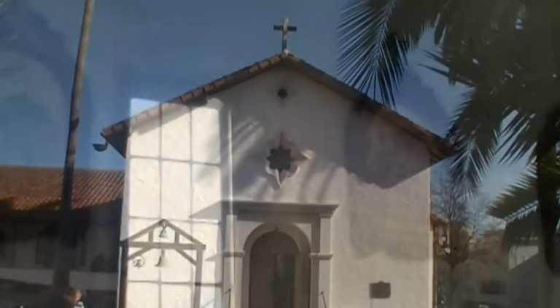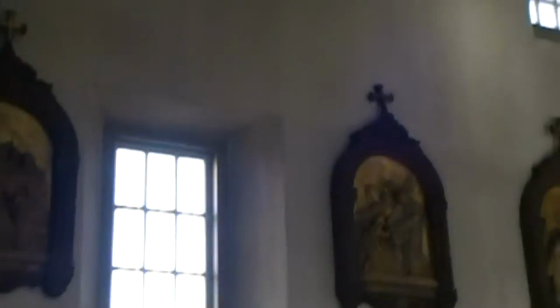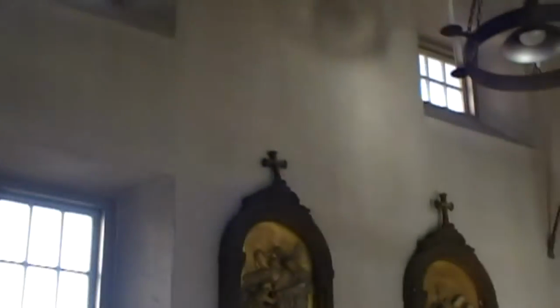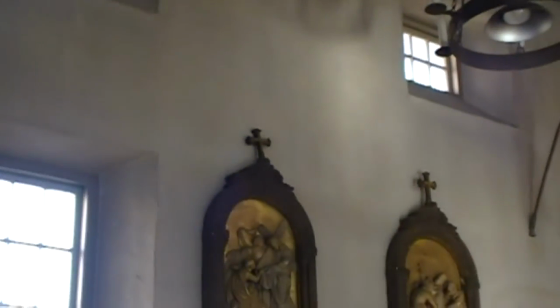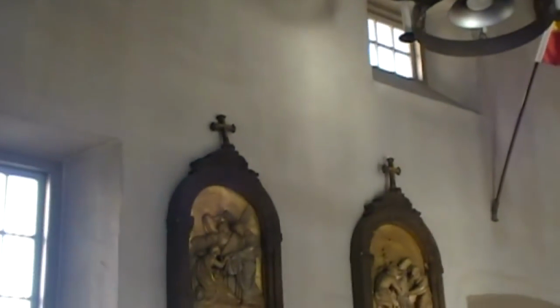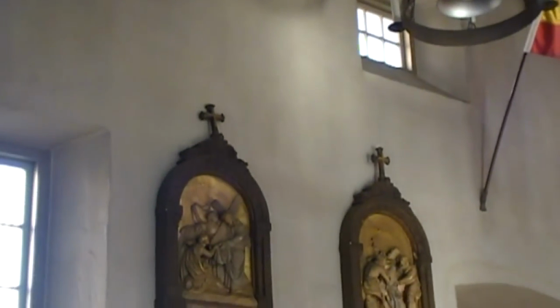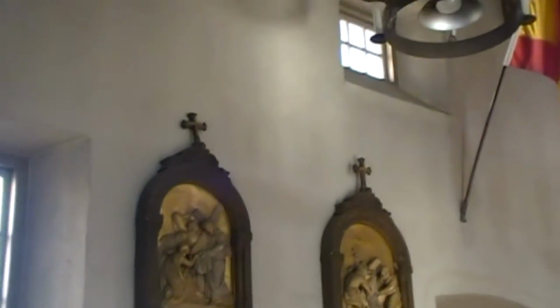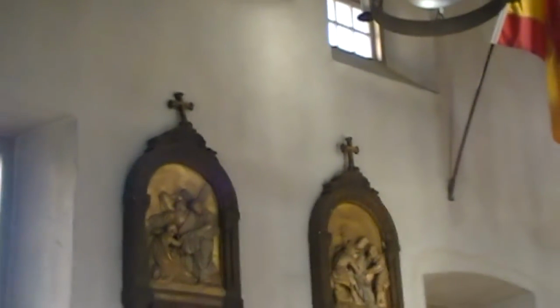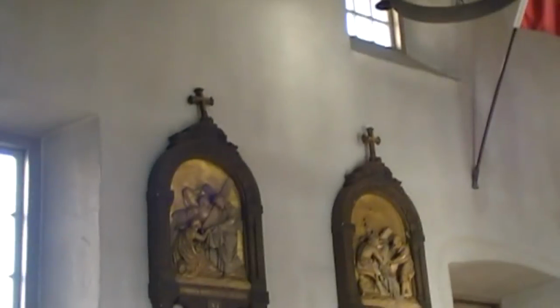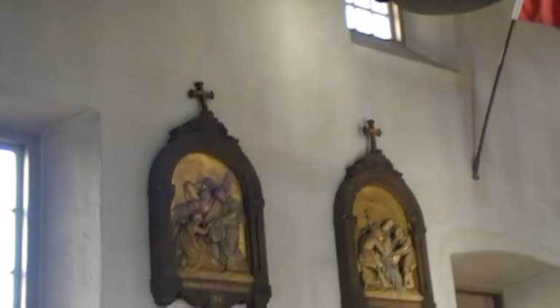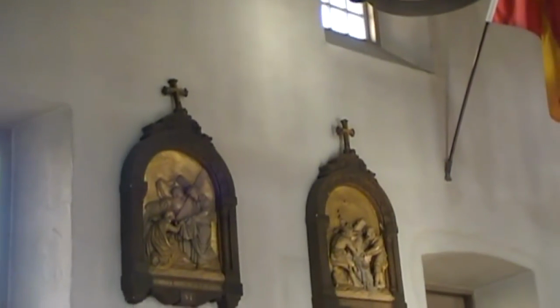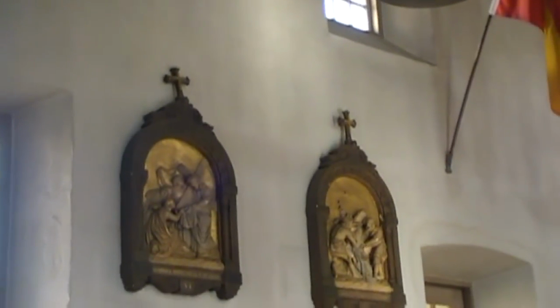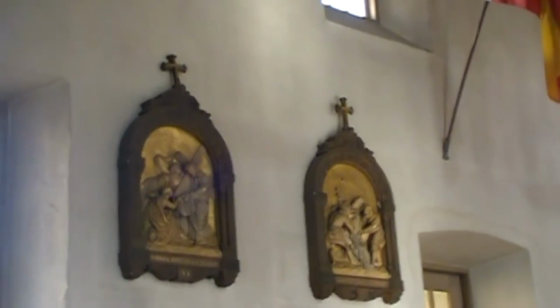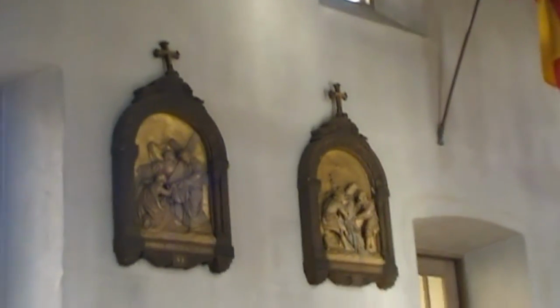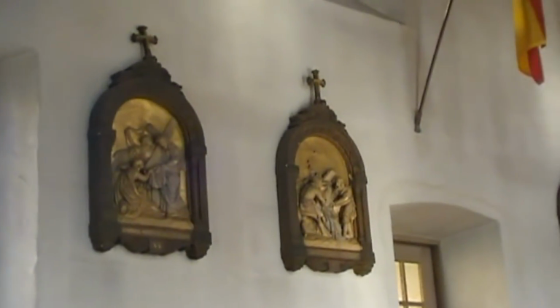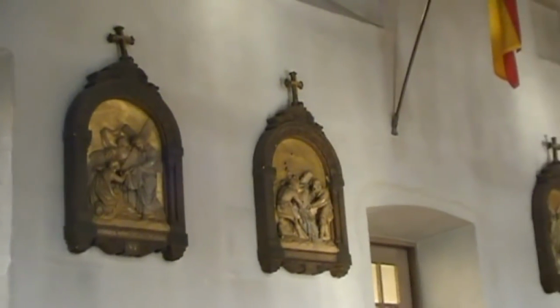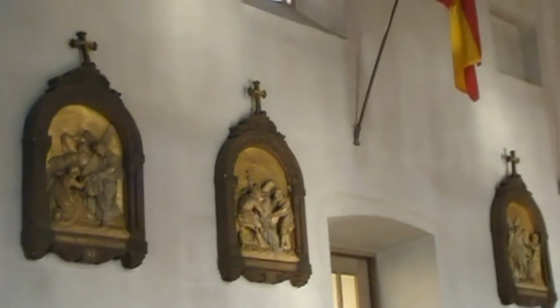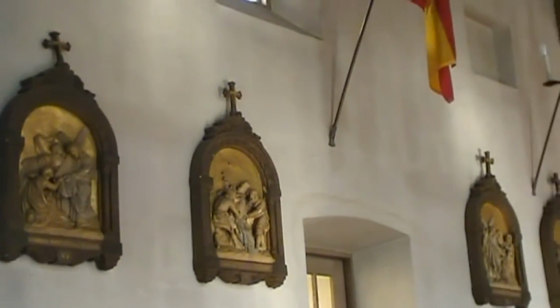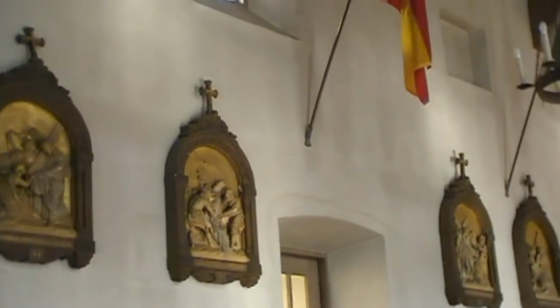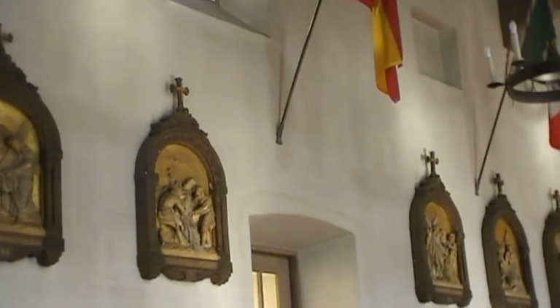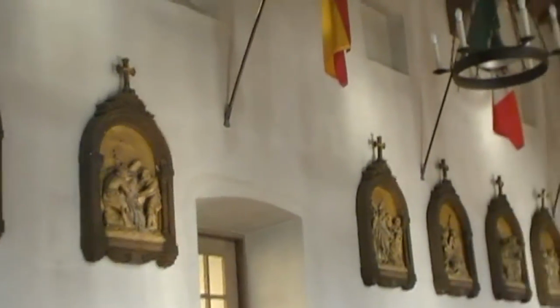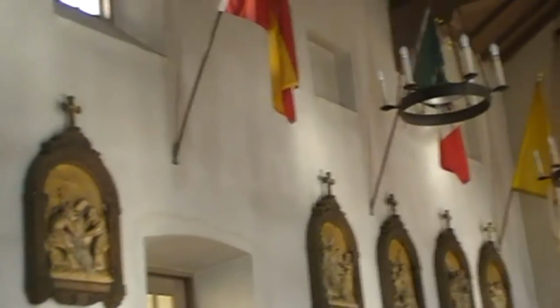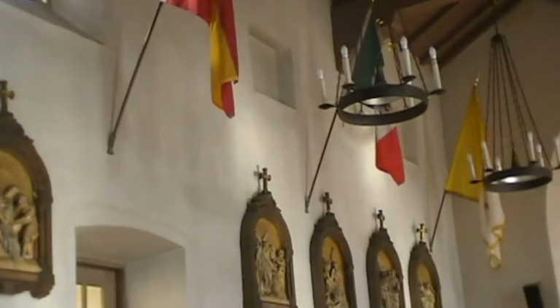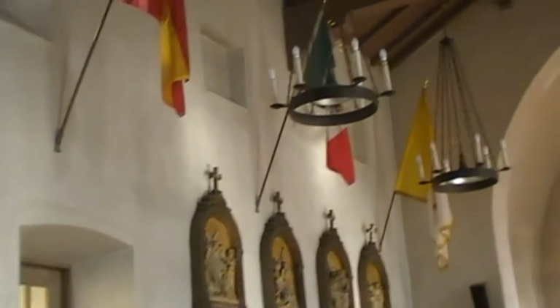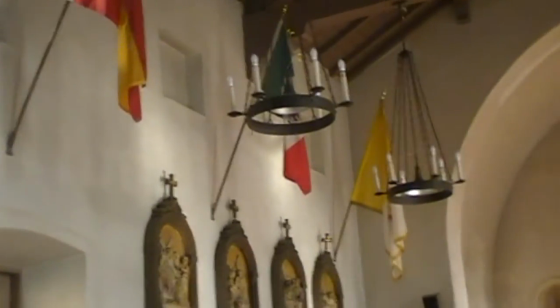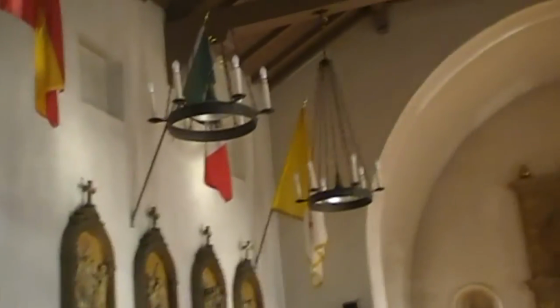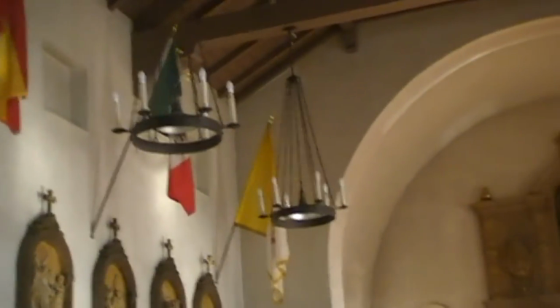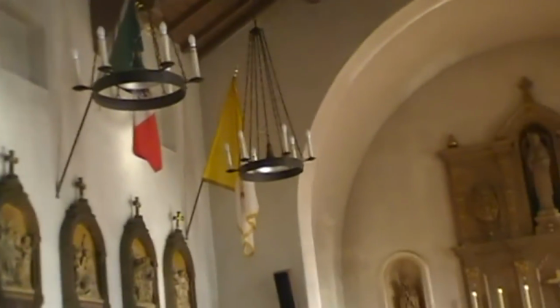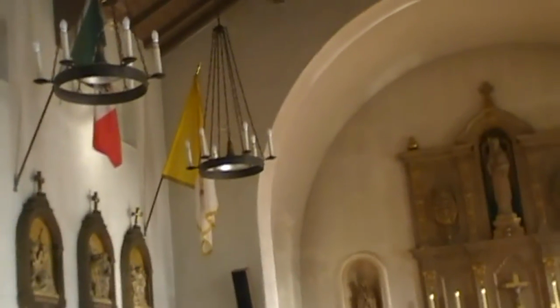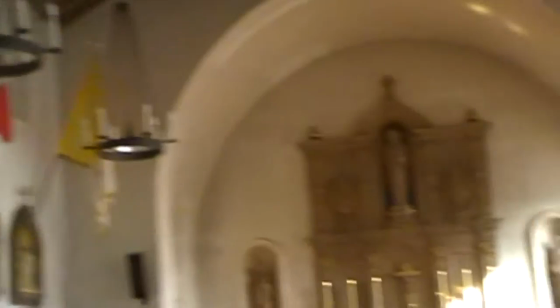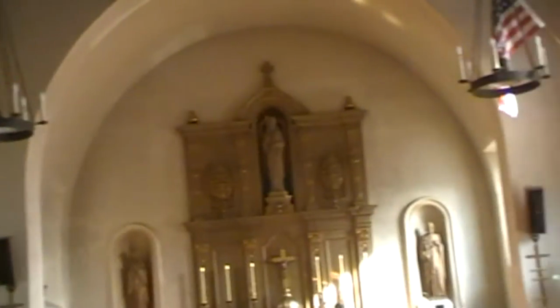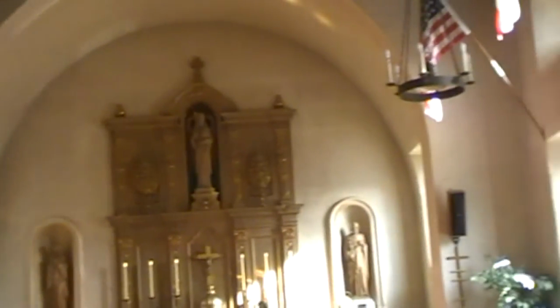This is the inside of the chapel for Mission San Rafael. The original Mission Chapel was very different from what we see today. The floor was dirt and there were no side windows or even pews.